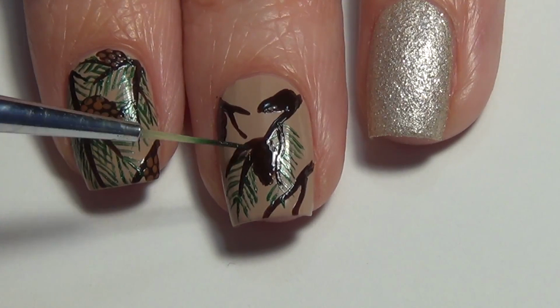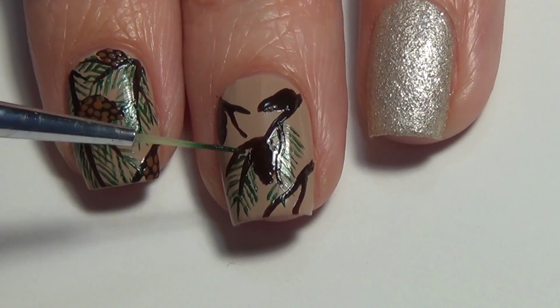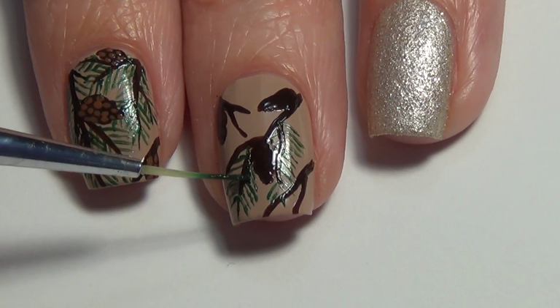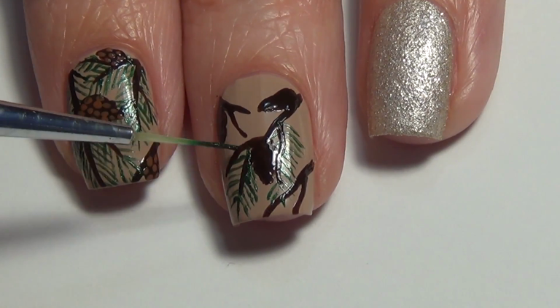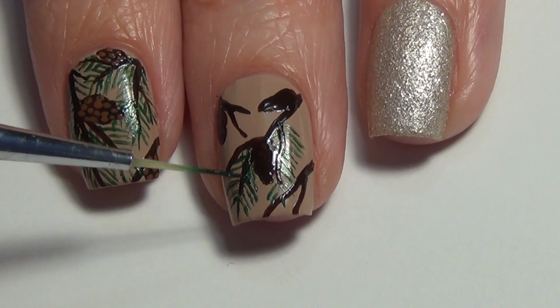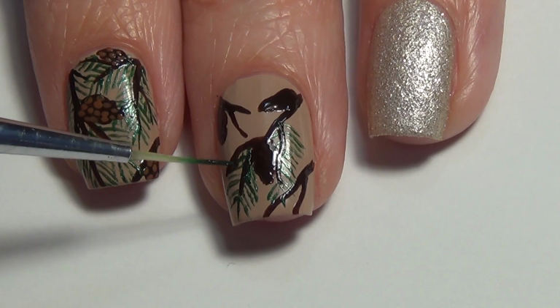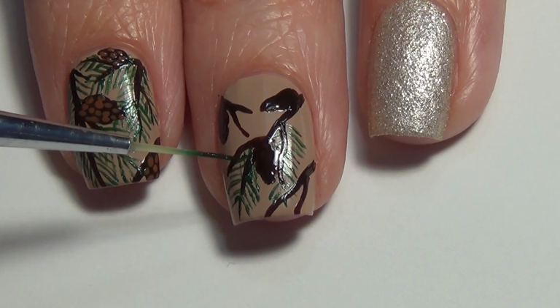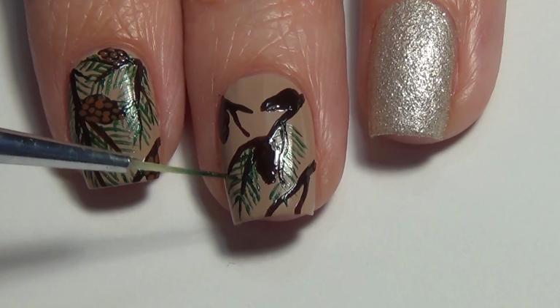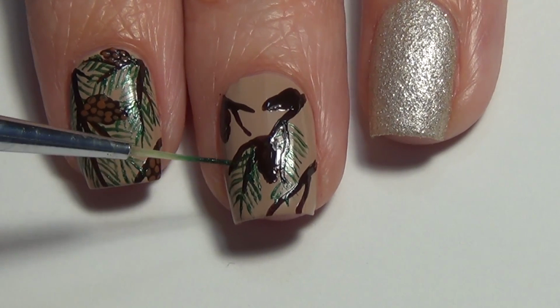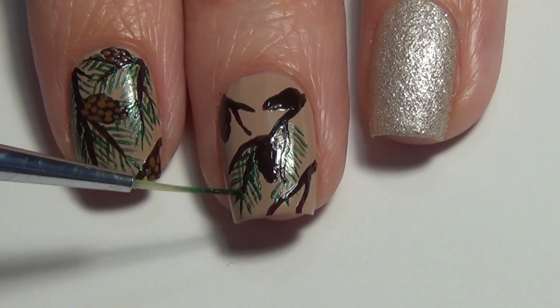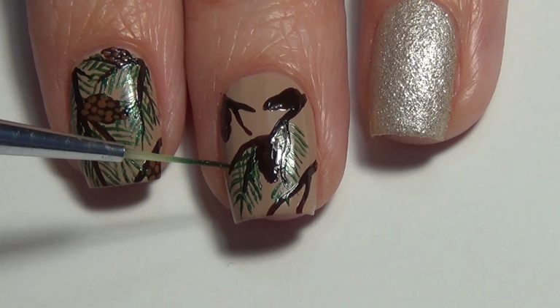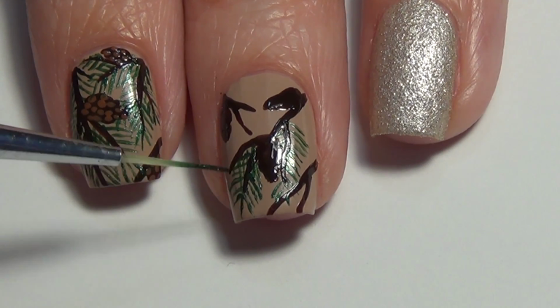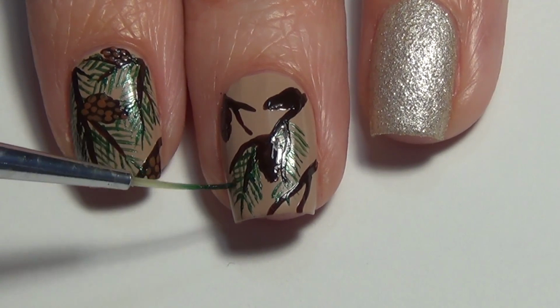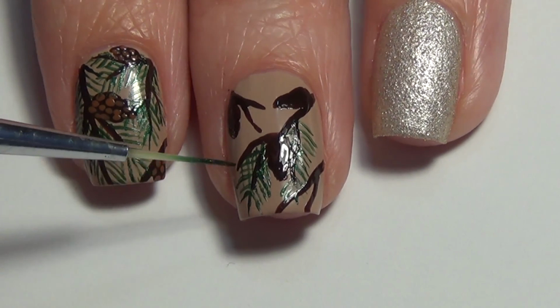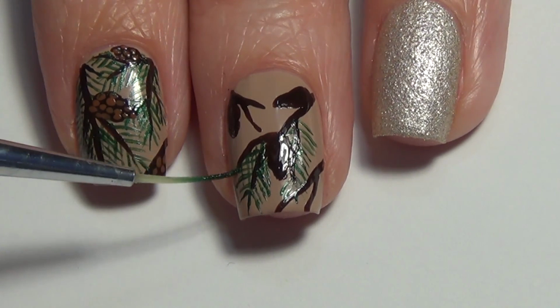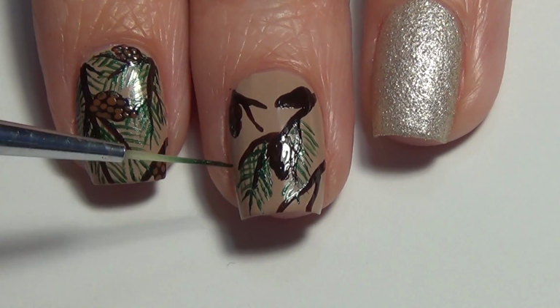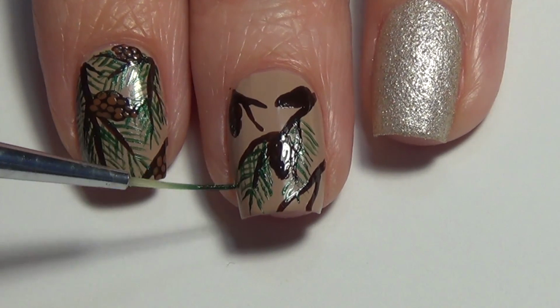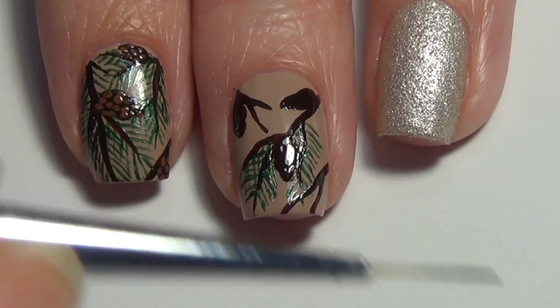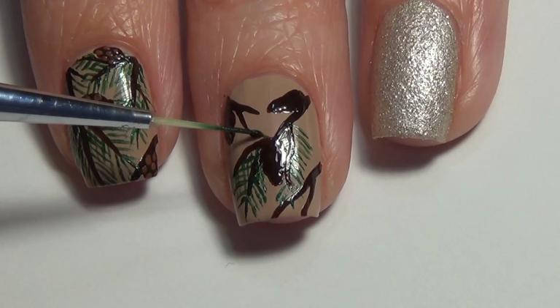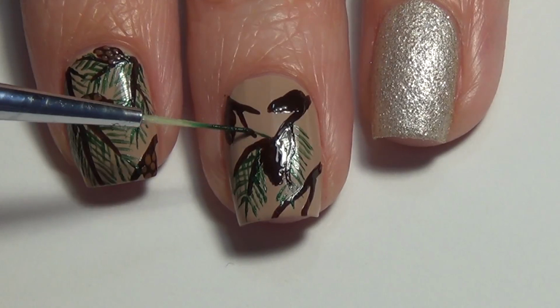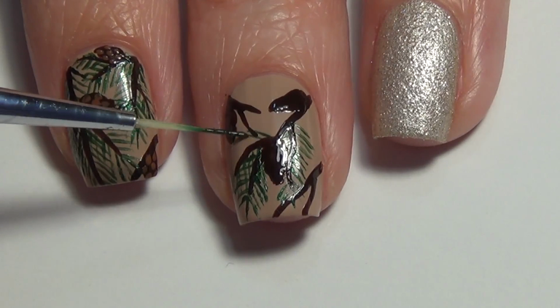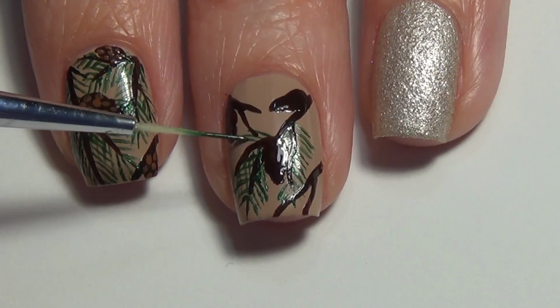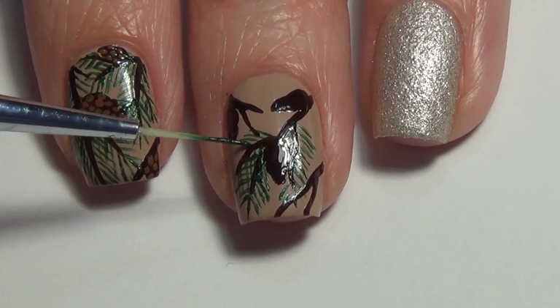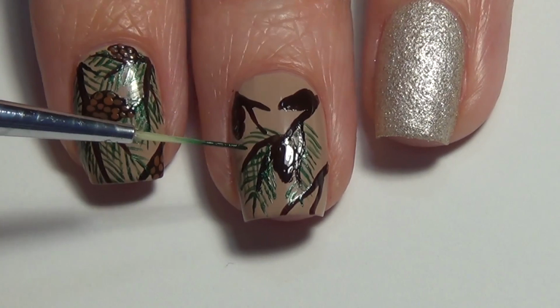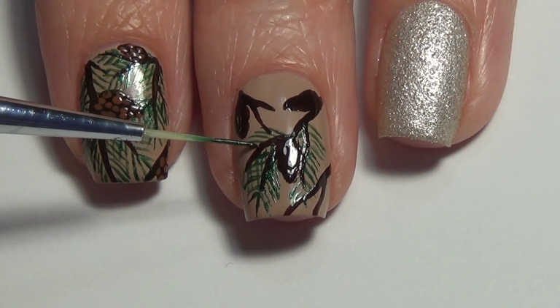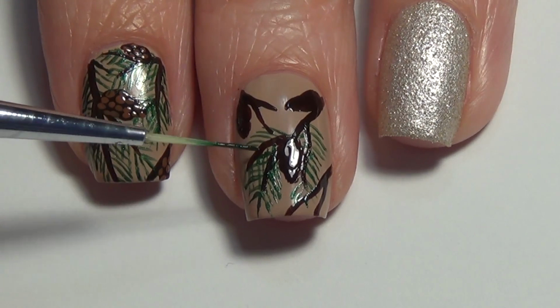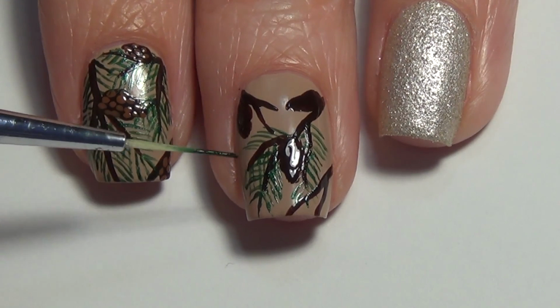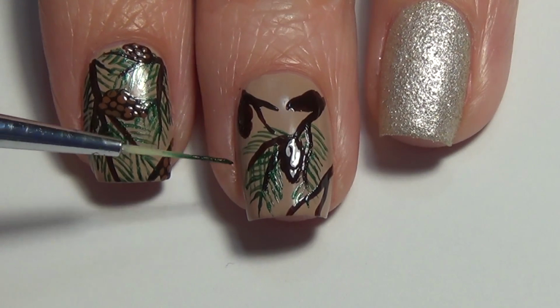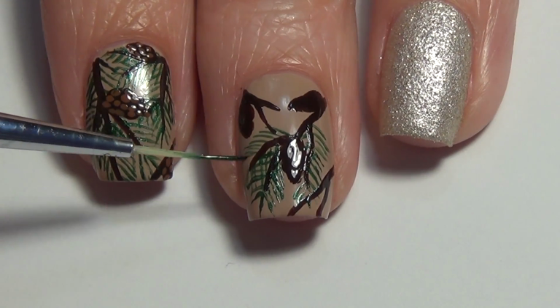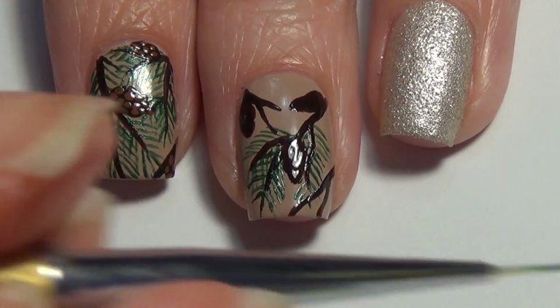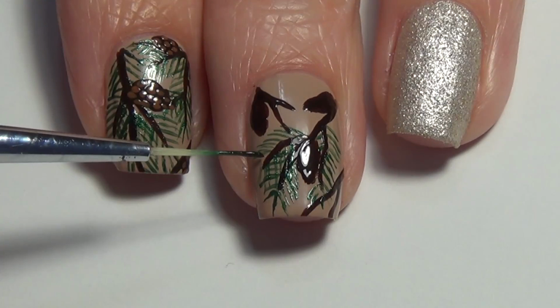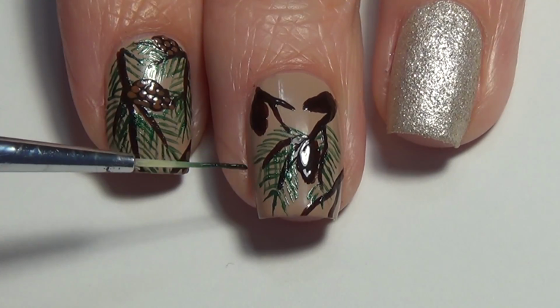As you continue adding in your greenery, you're going to find that some of it overlaps, which is fine — it just adds to the dimension of the design.